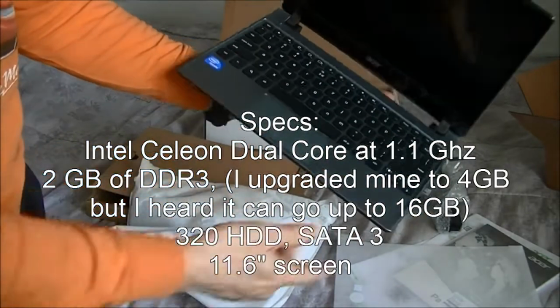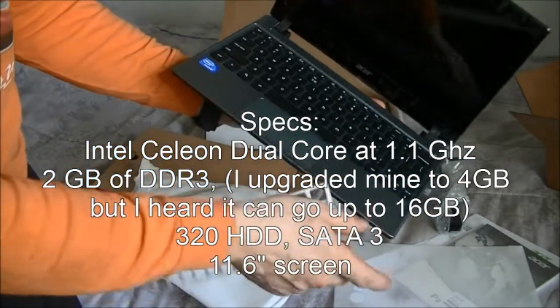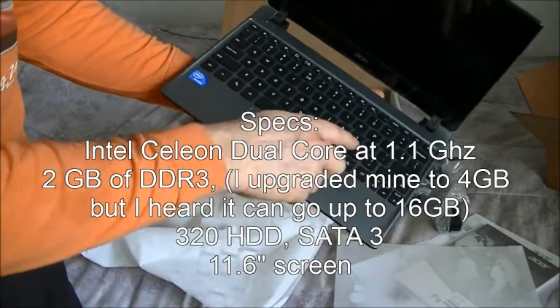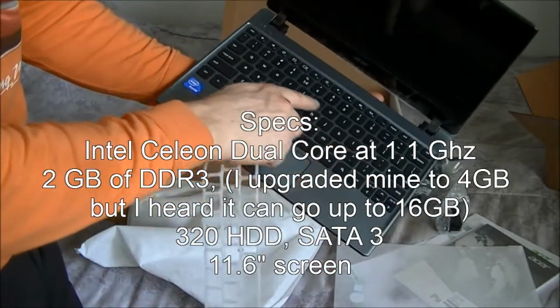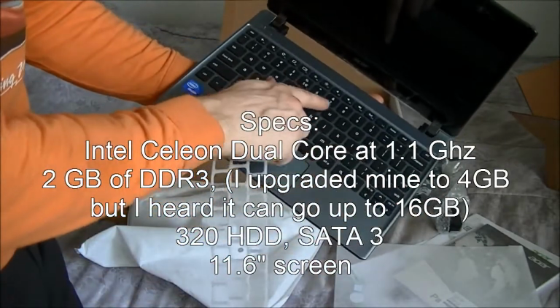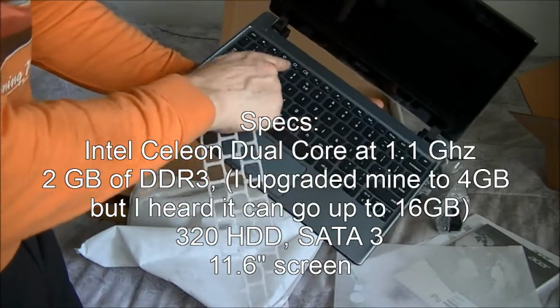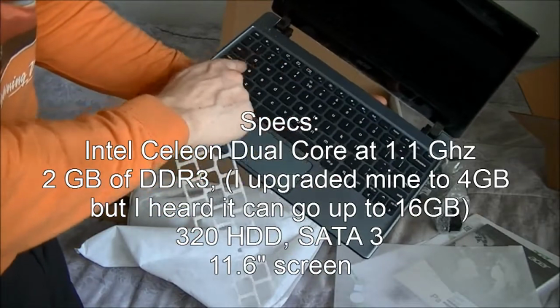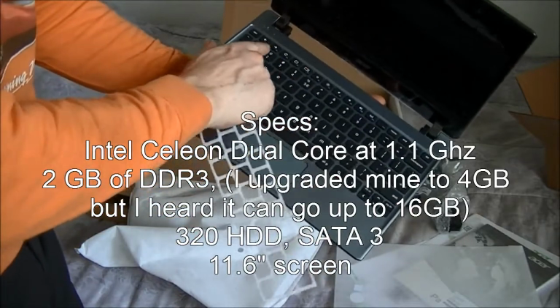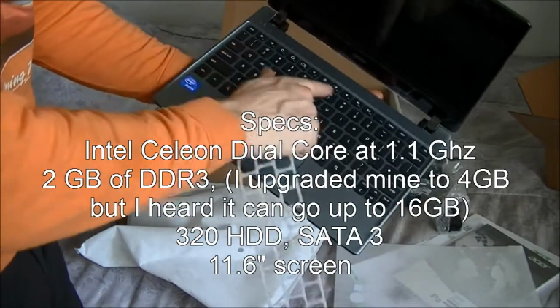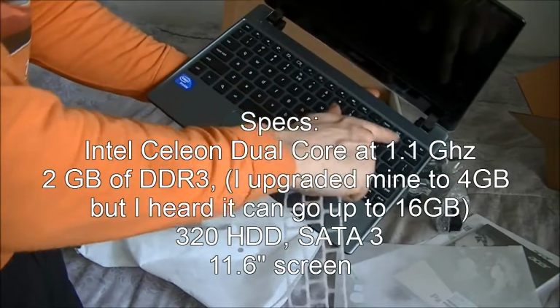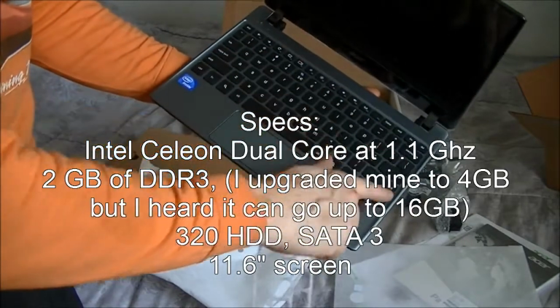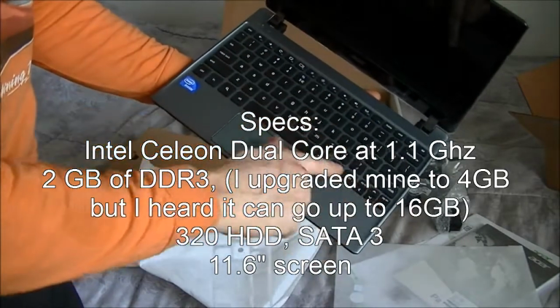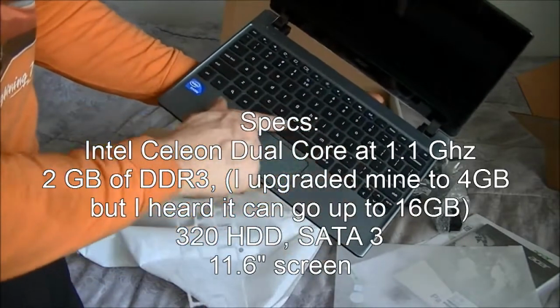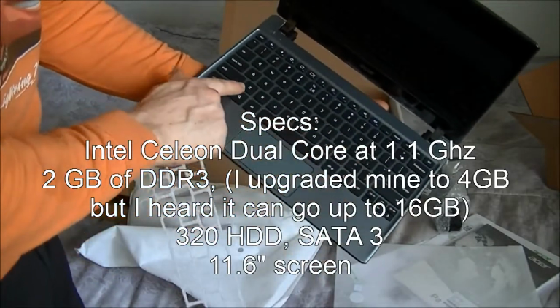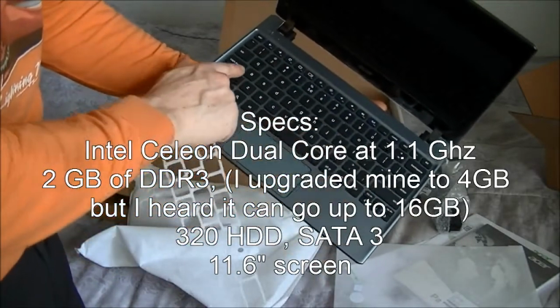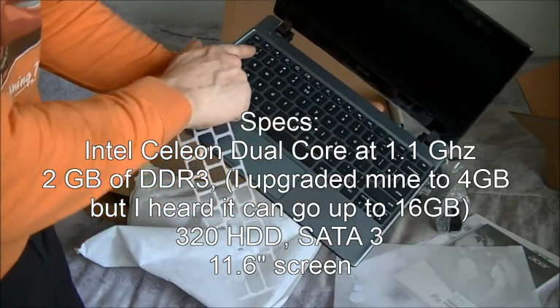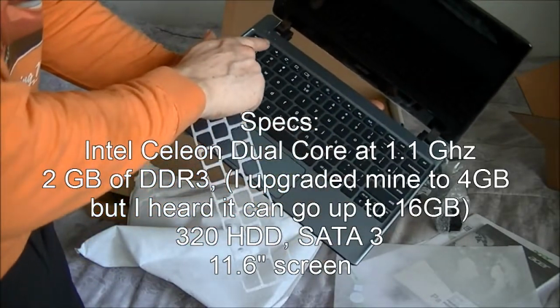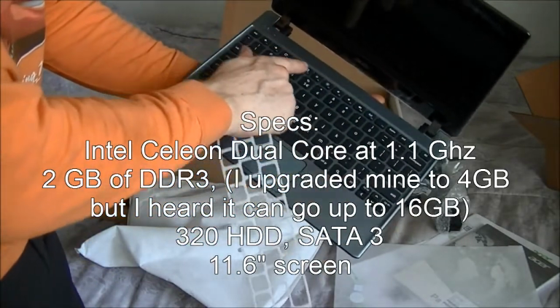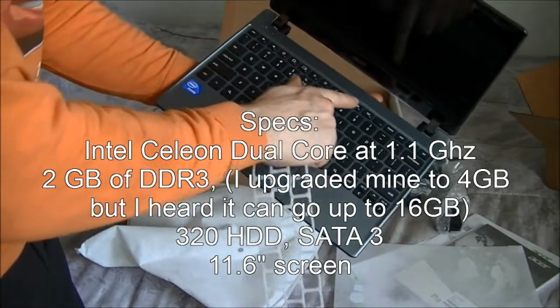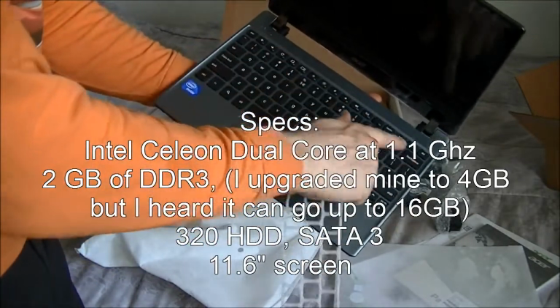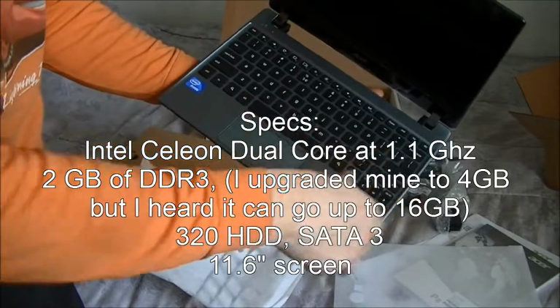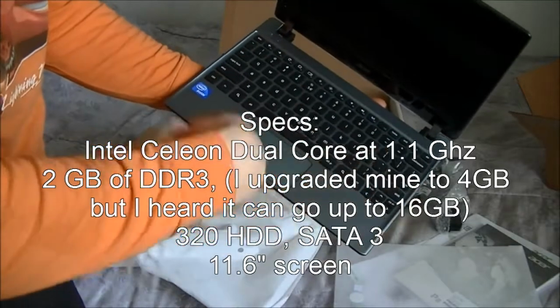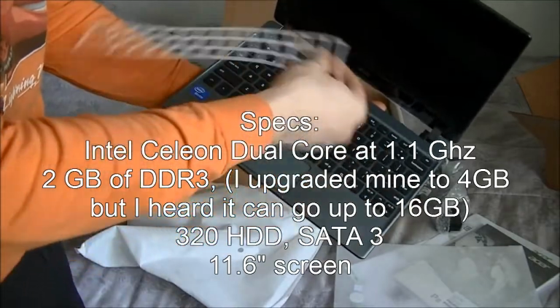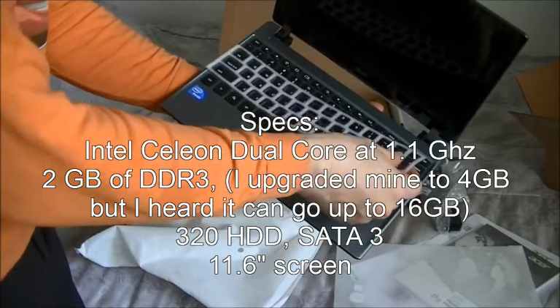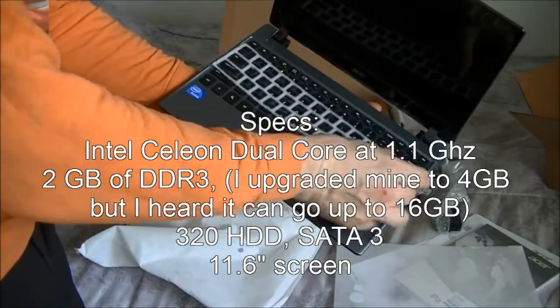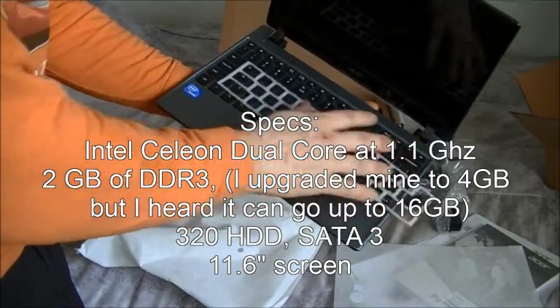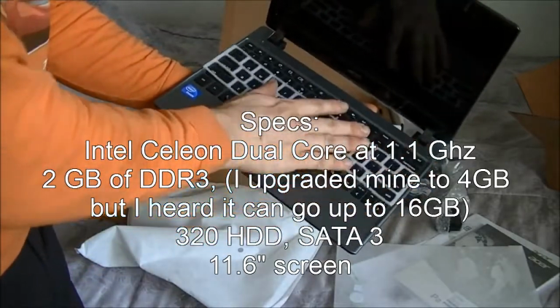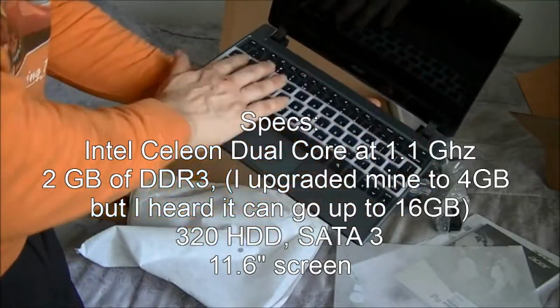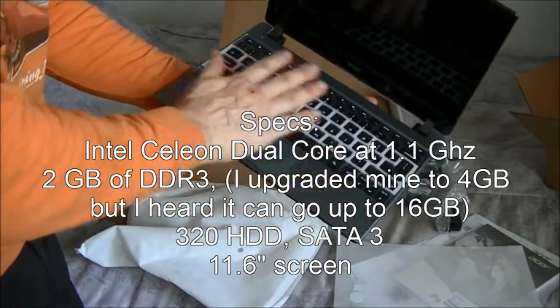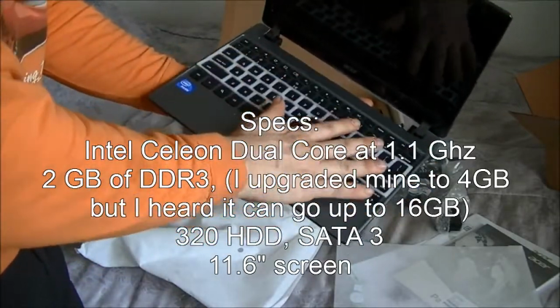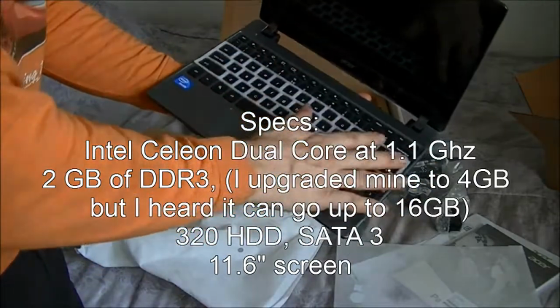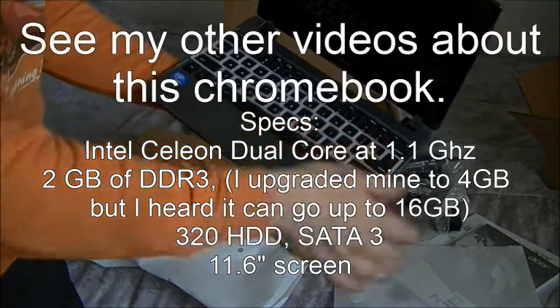There's a nice little keyboard here. This is a little bit different than what I saw in some of the reviews. This keyboard doesn't look as busy — it looks very simple, very easy.